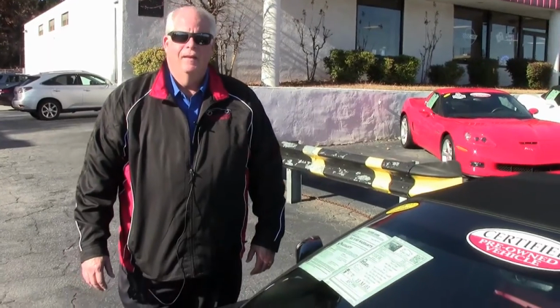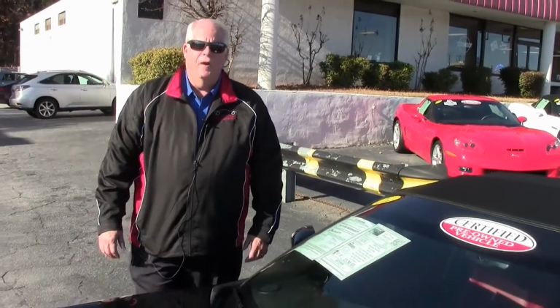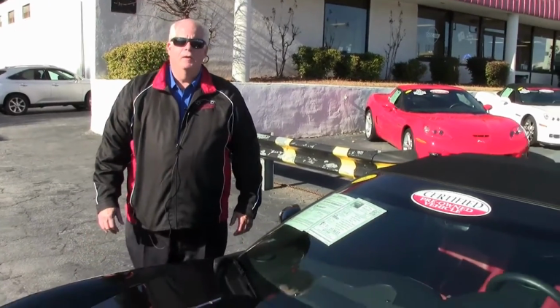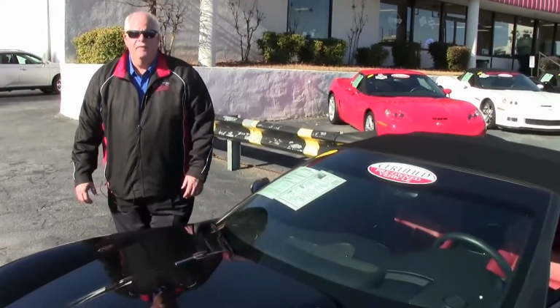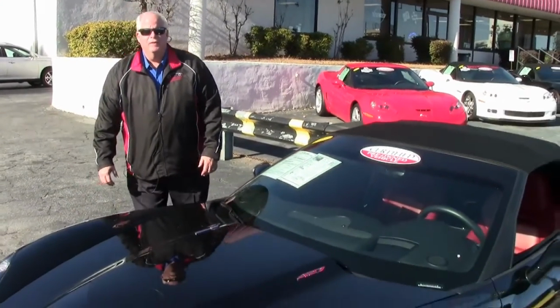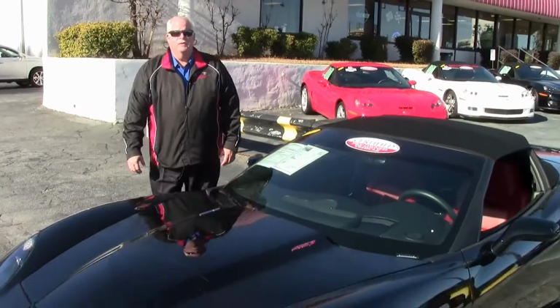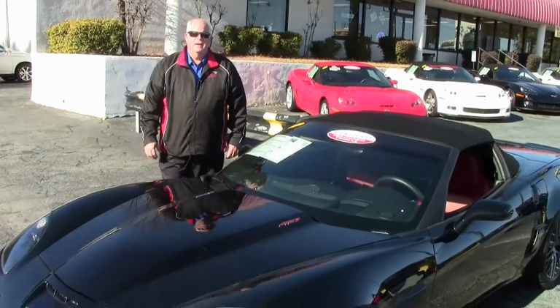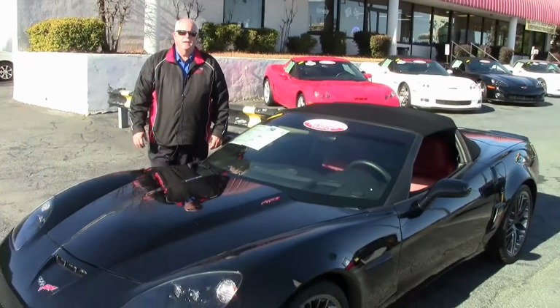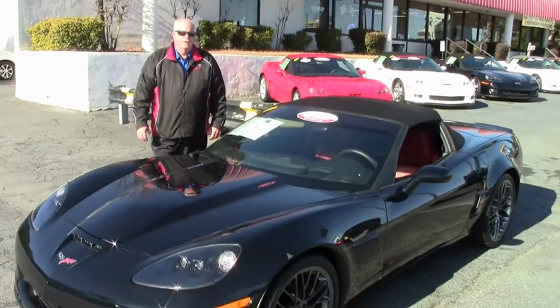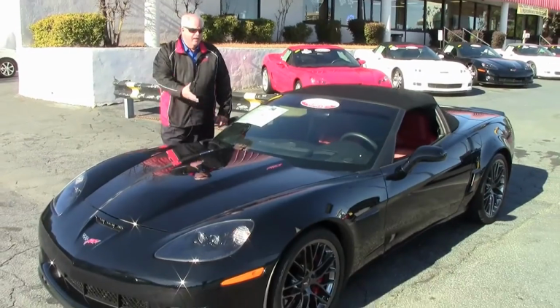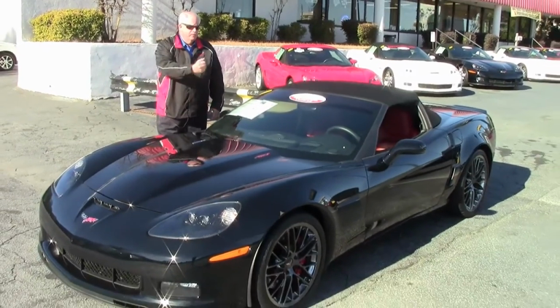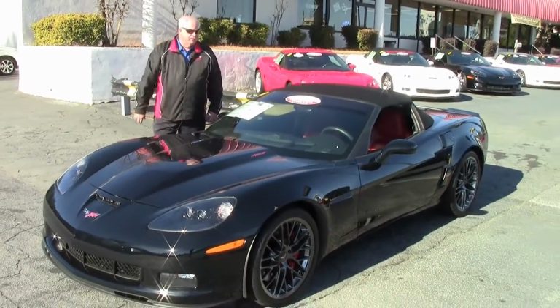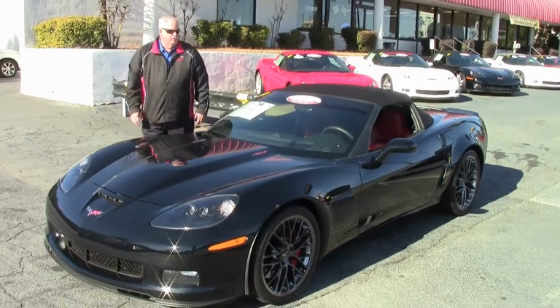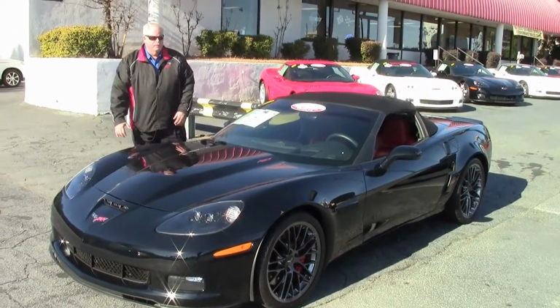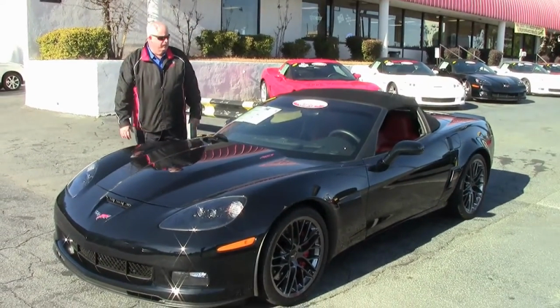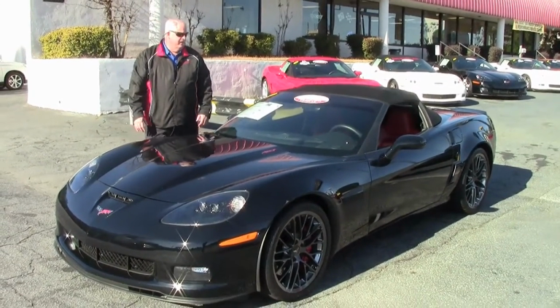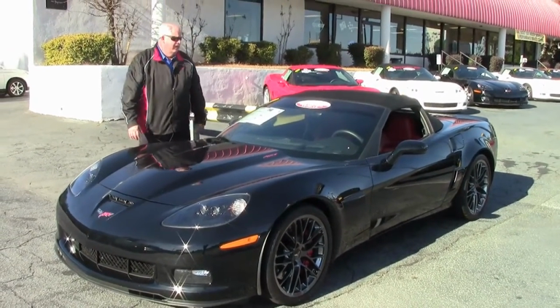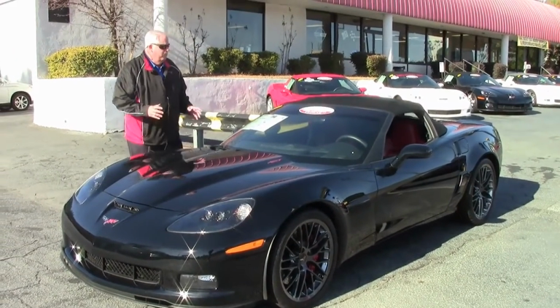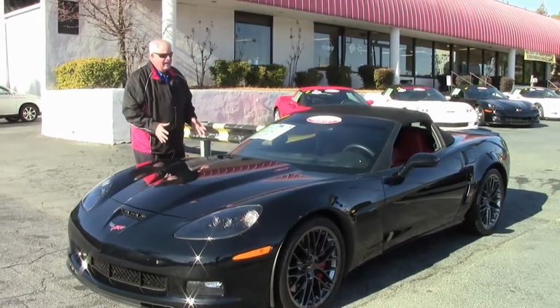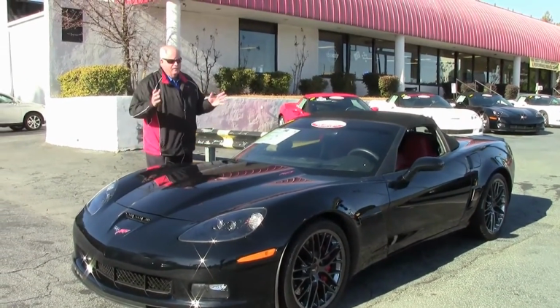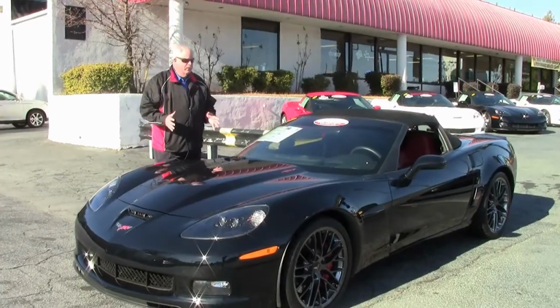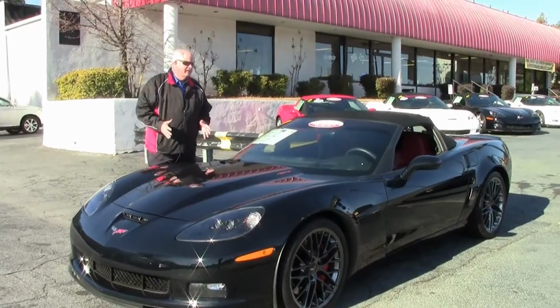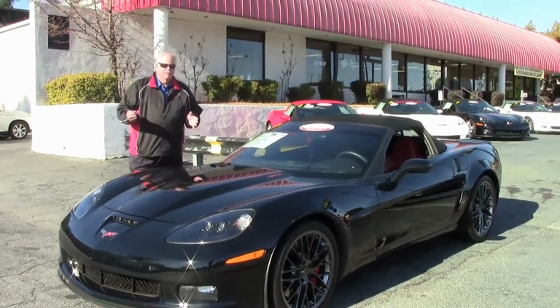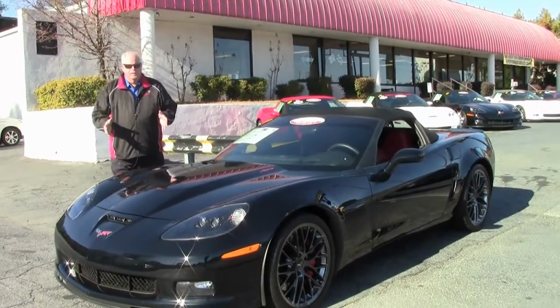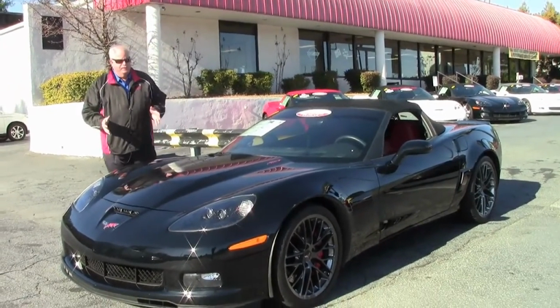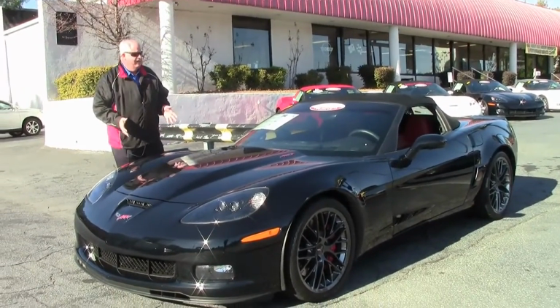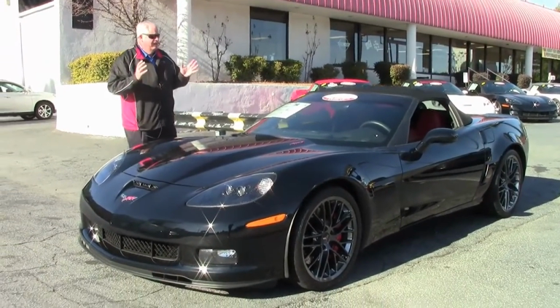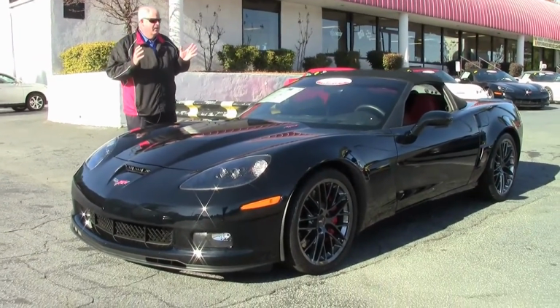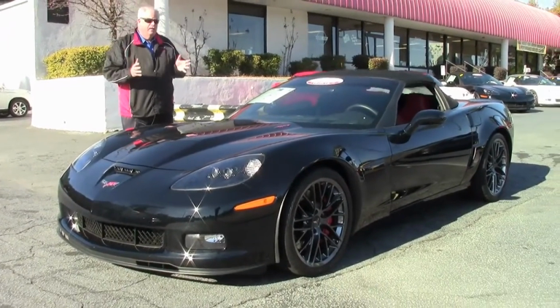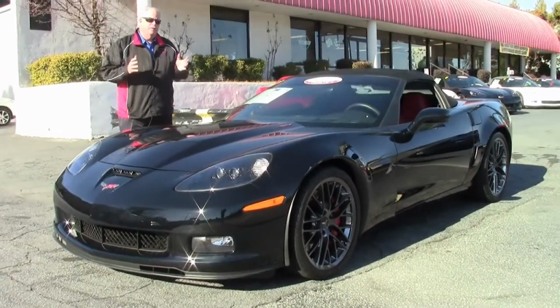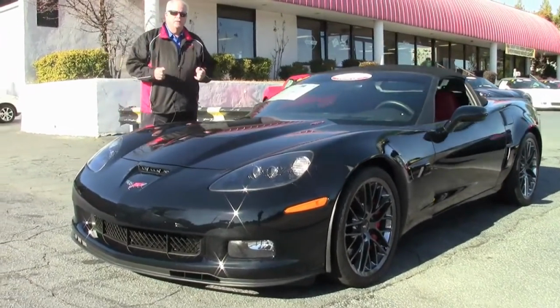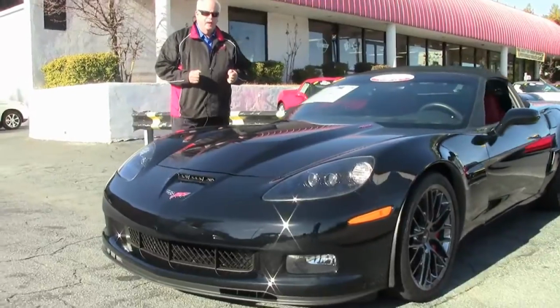Hello folks, welcome to Bi-event Atlanta, Georgia. My name is Rick Engel. Today I'm going to present to you this 2013 black 427 3LT with a little over 3,300 miles.